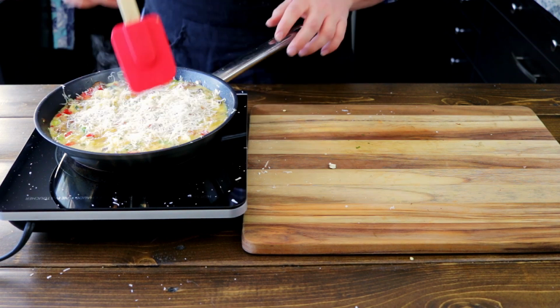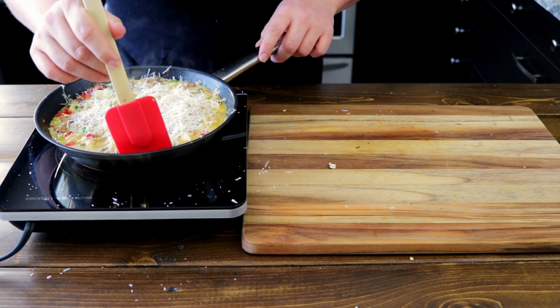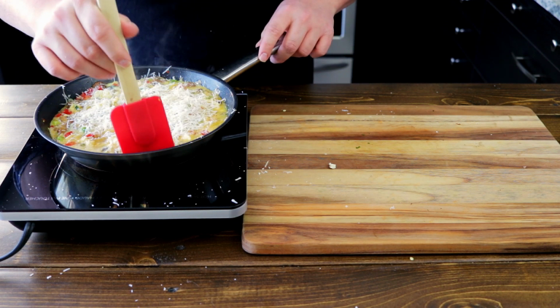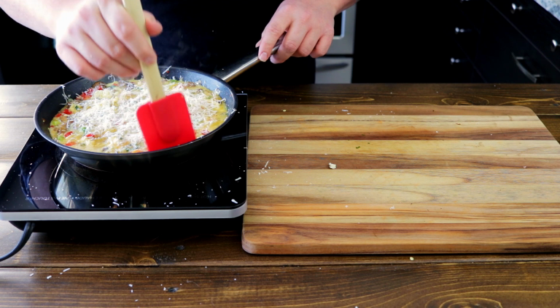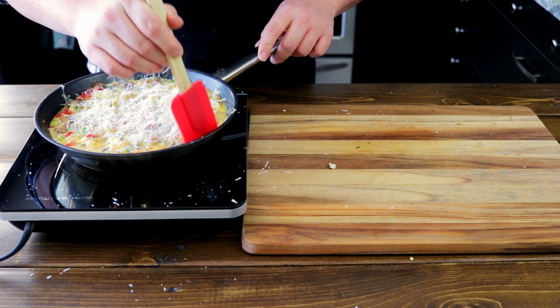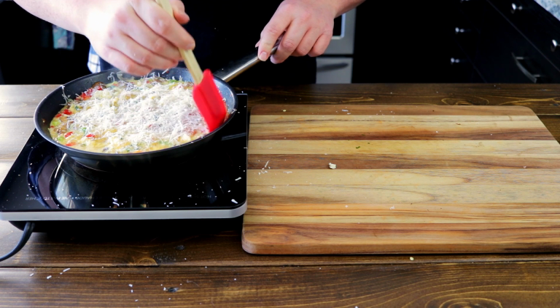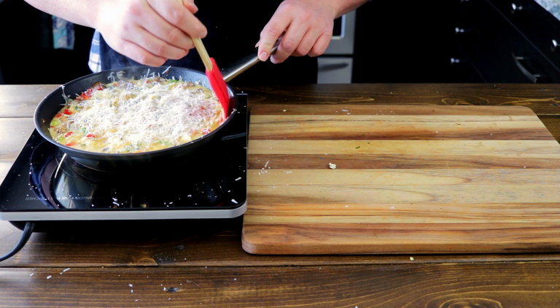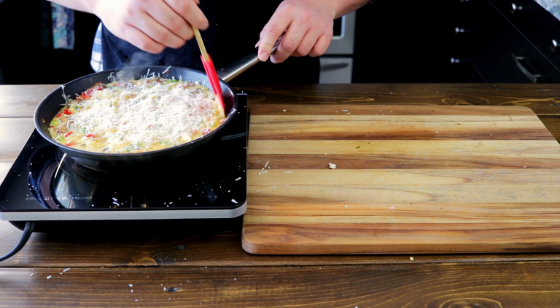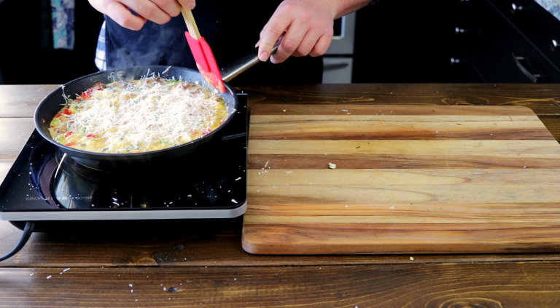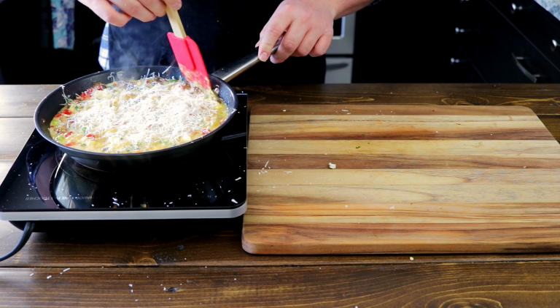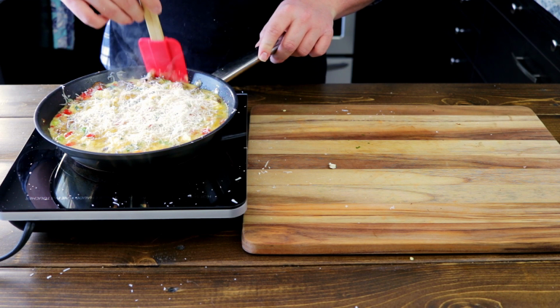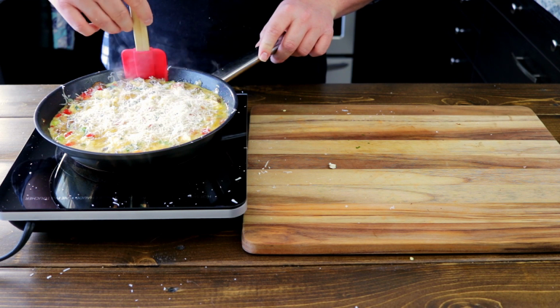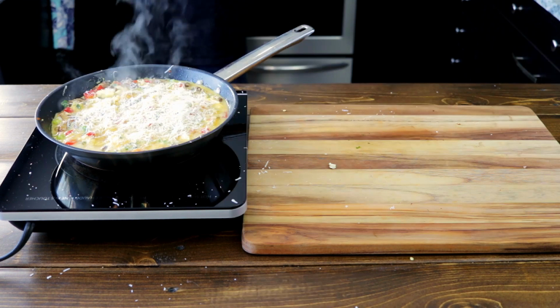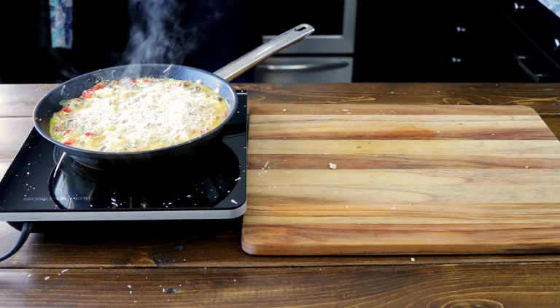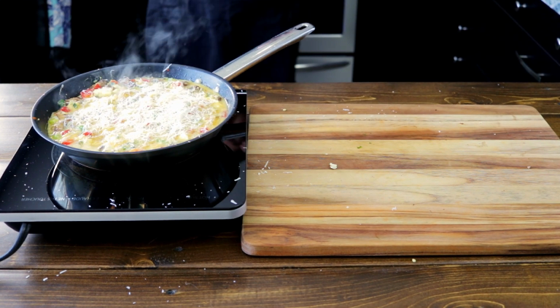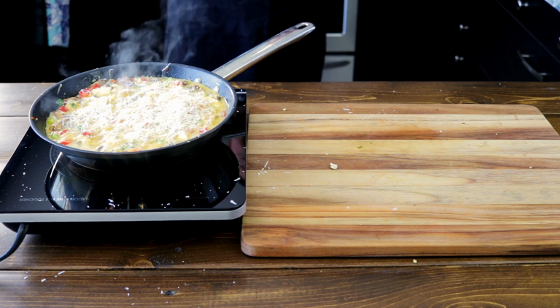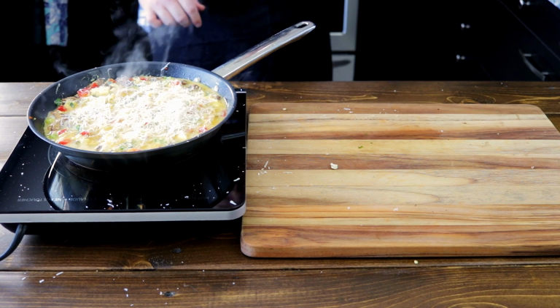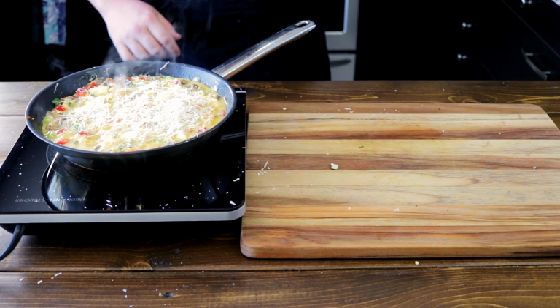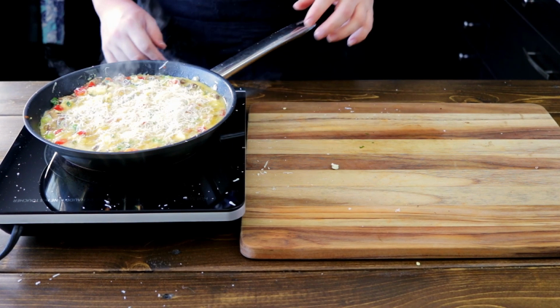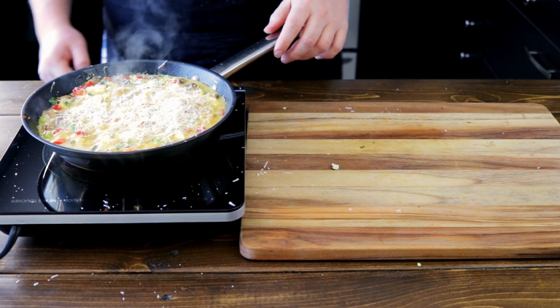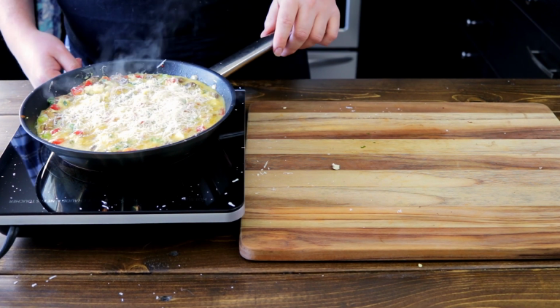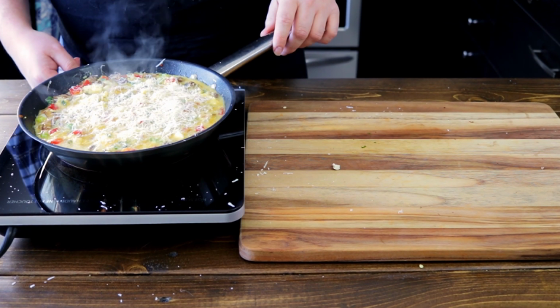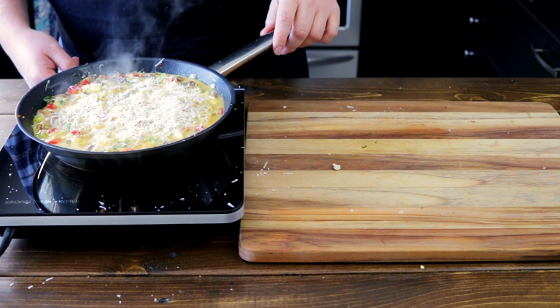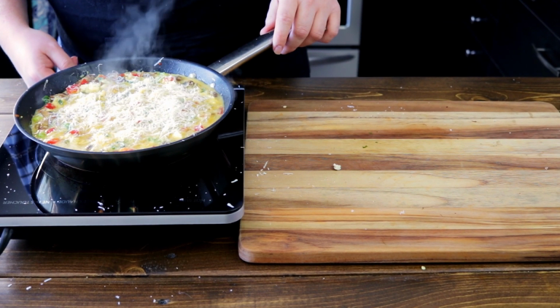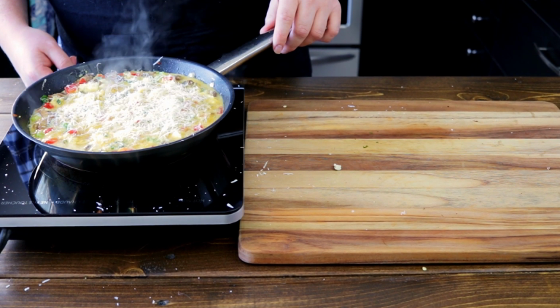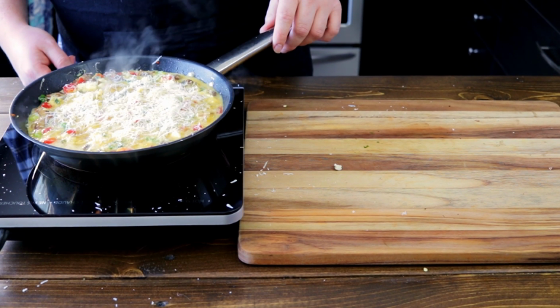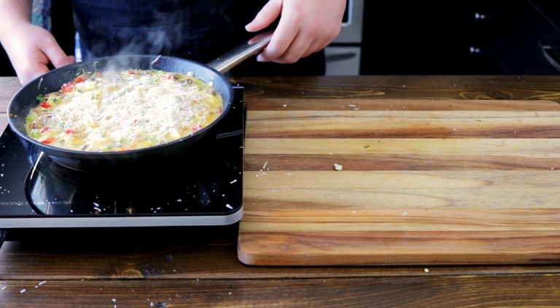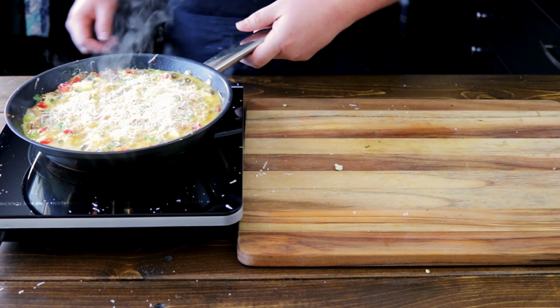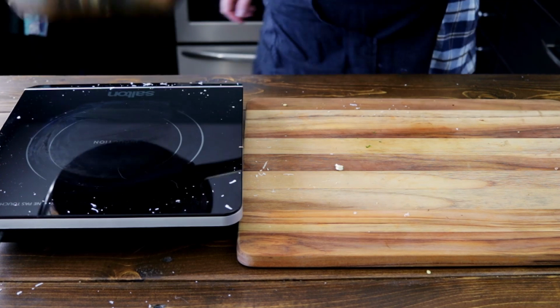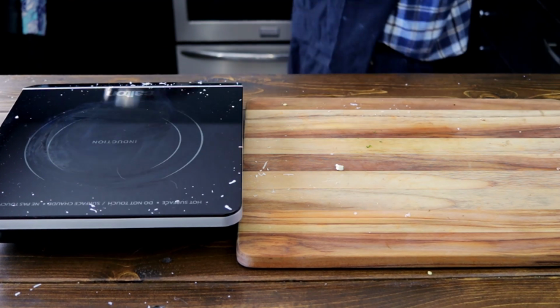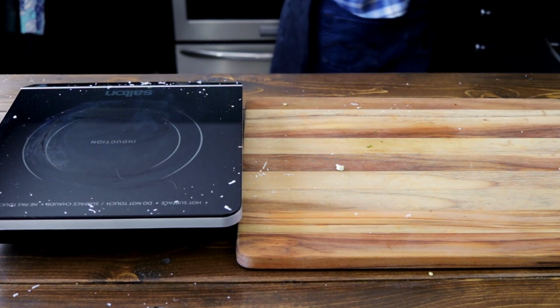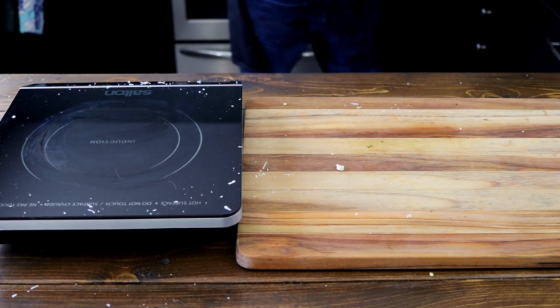The goal is to keep this on the heat so we cook our eggs on the bottom, and then we'll finish this in the oven. Now let's move this under the broiler on high. You'll know it's done when your cheese is golden and your eggs are firm to the touch. Make sure you keep an eye on this — it can burn really quickly.